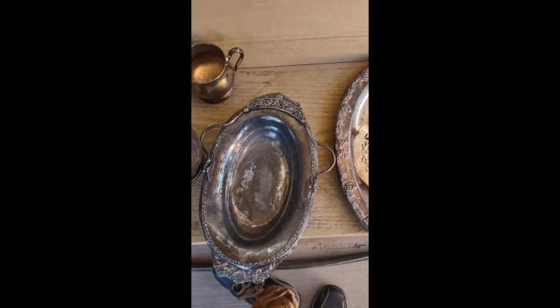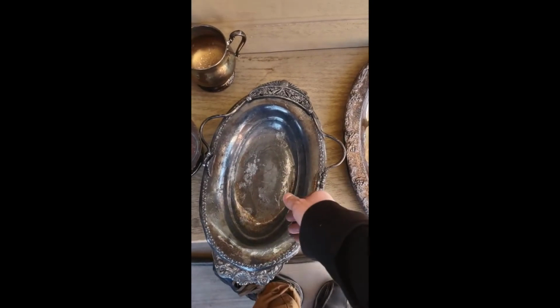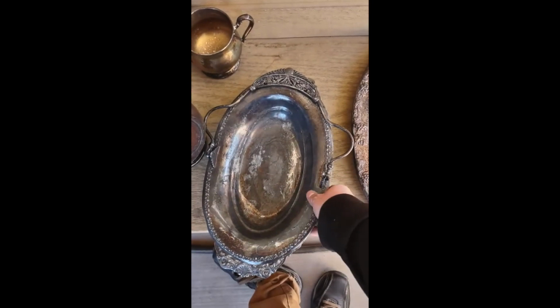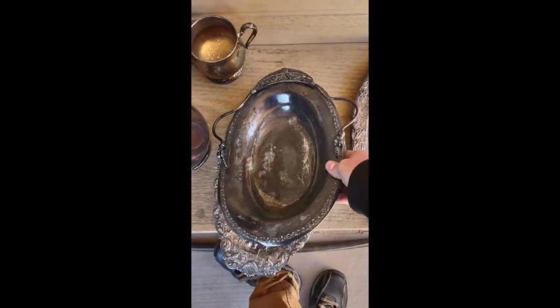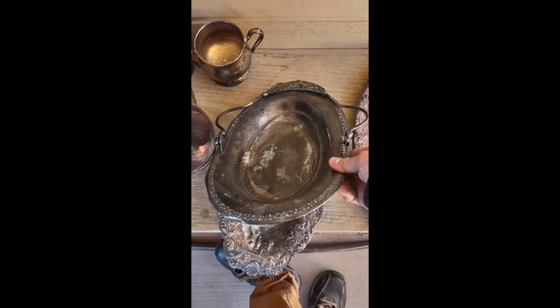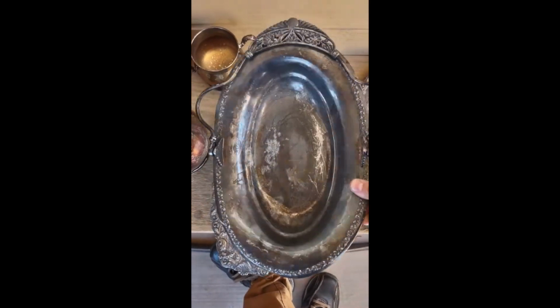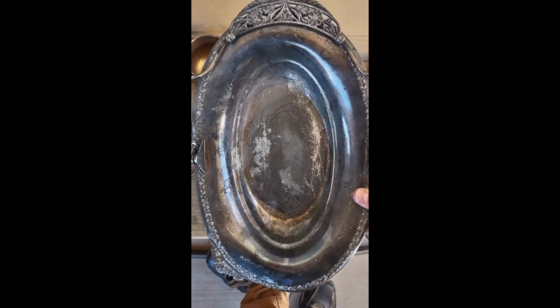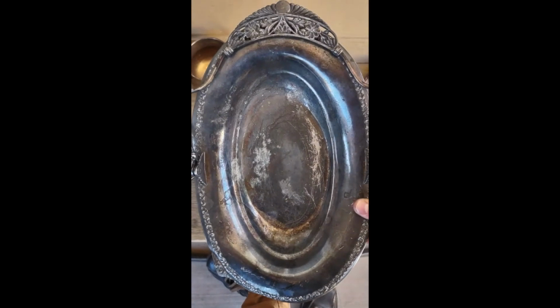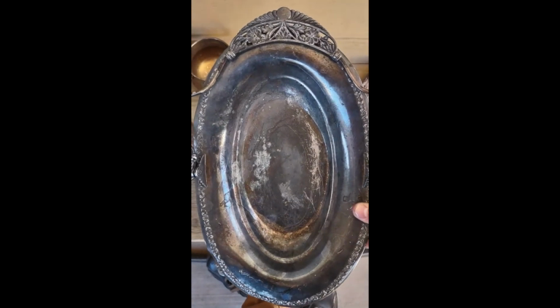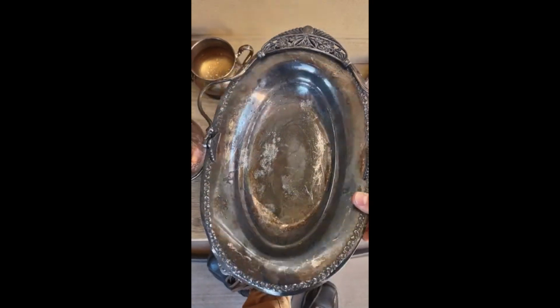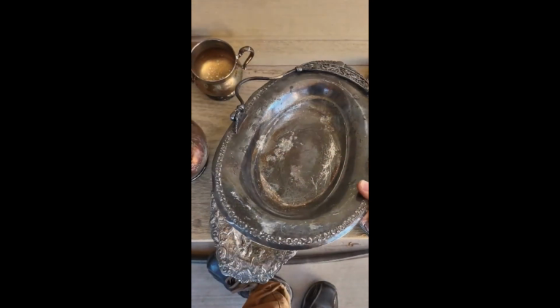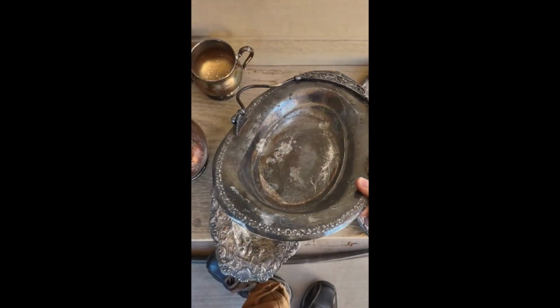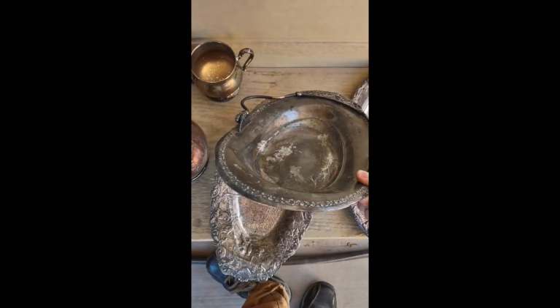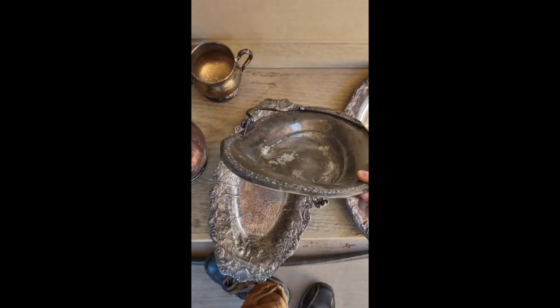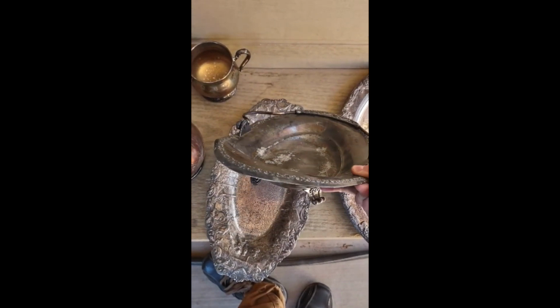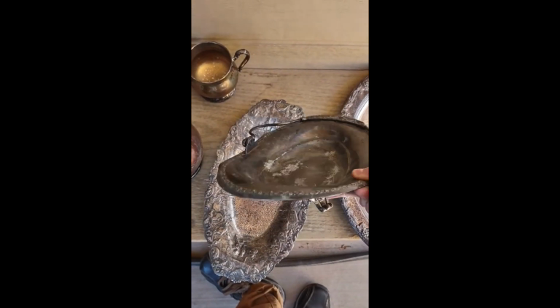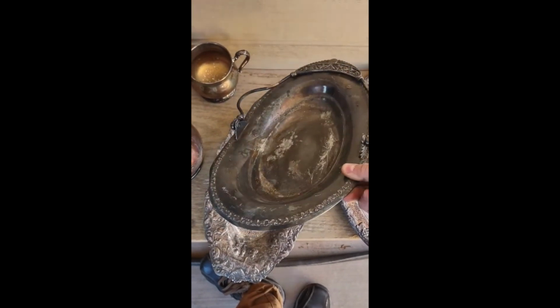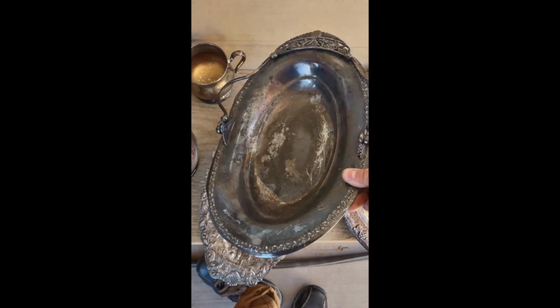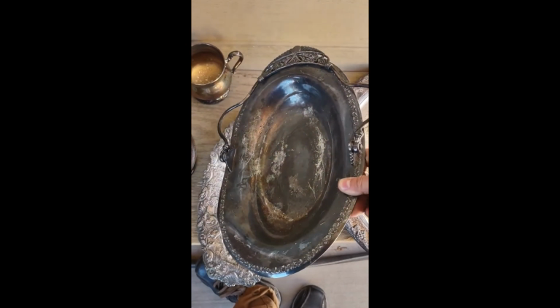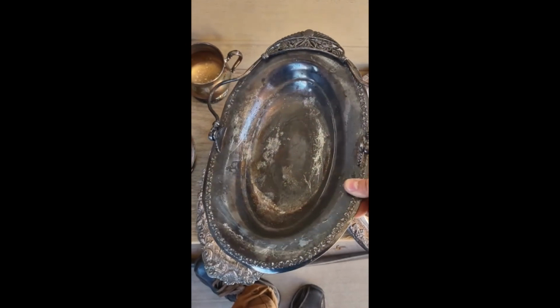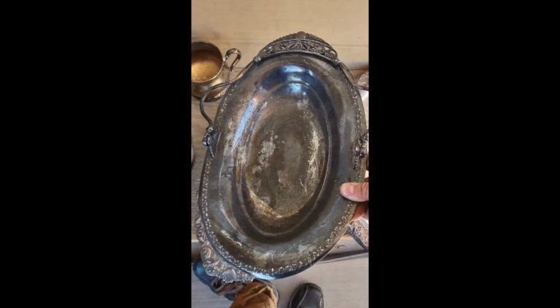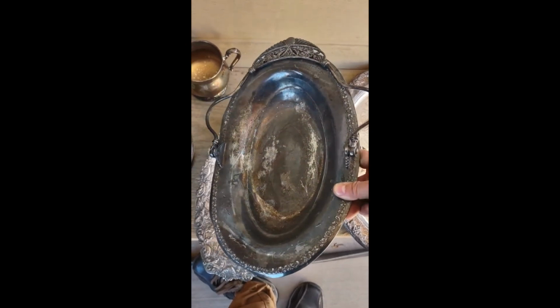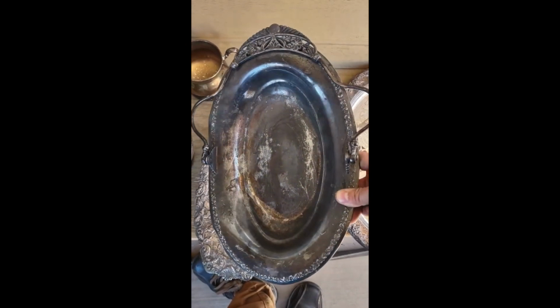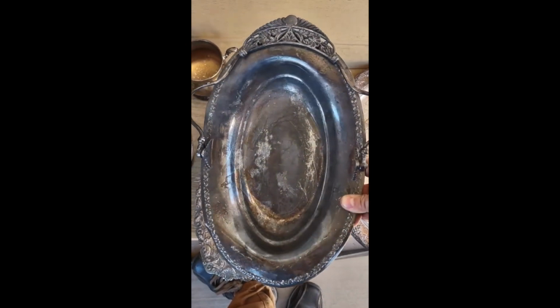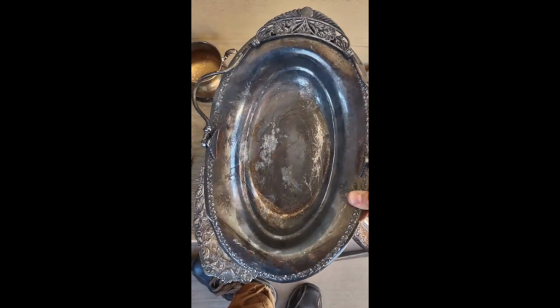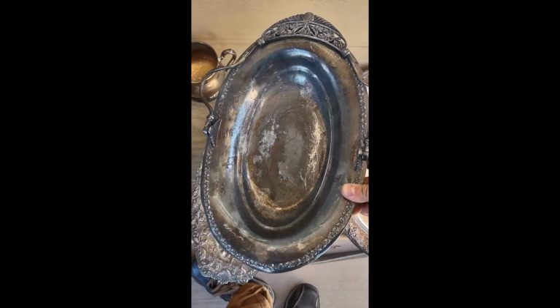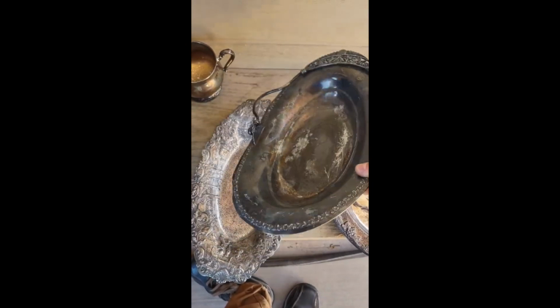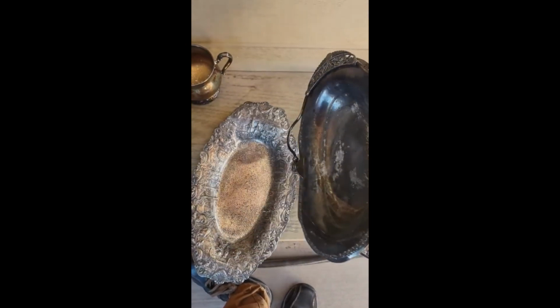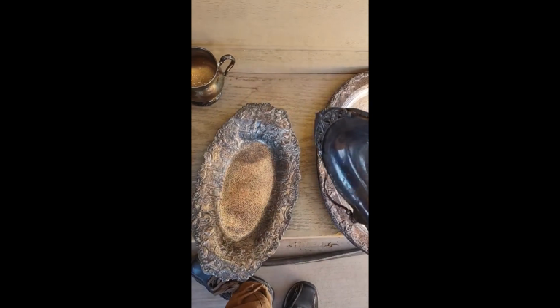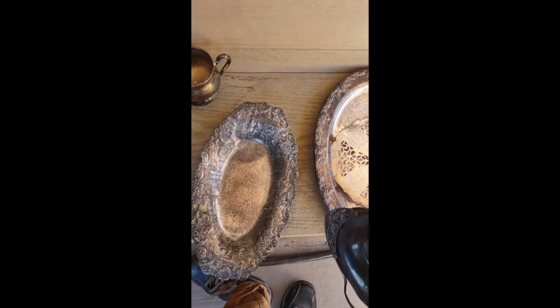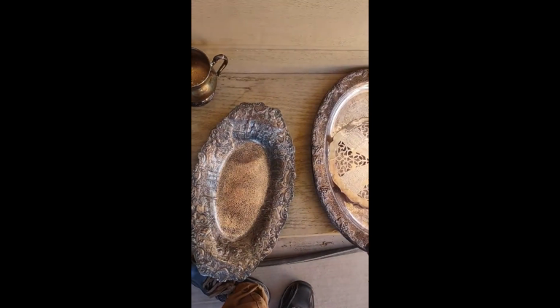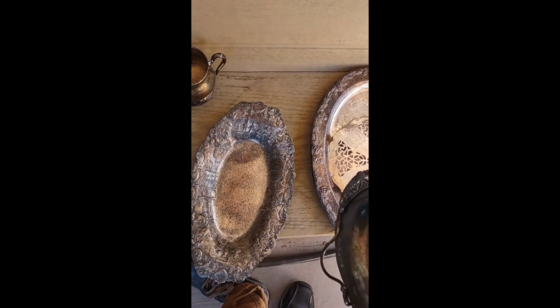We got ourselves a basket. I can't promise I can sell it because baskets don't seem to have that many fans. I don't know why — I think they're very nice.